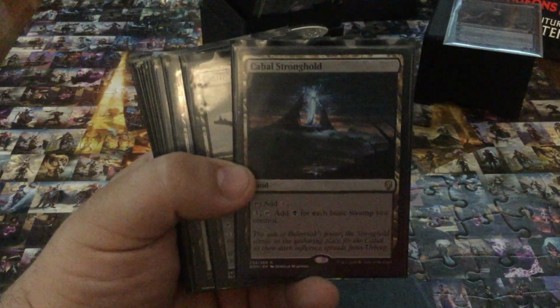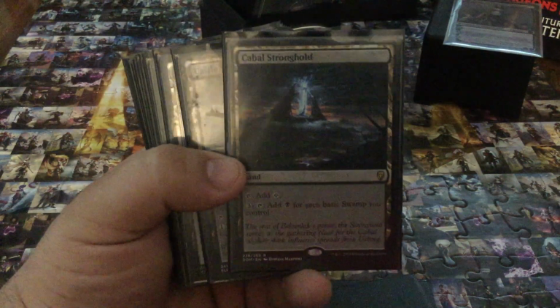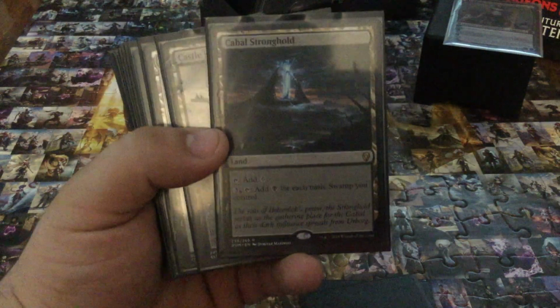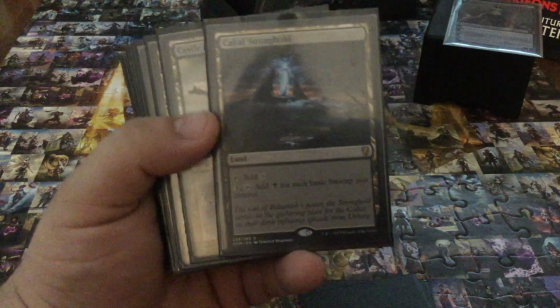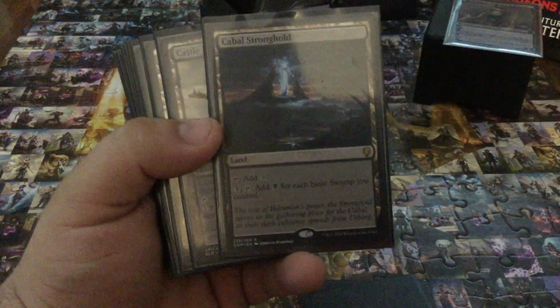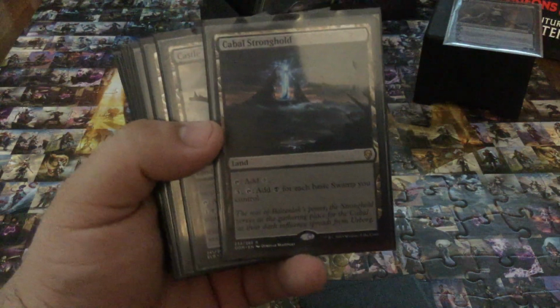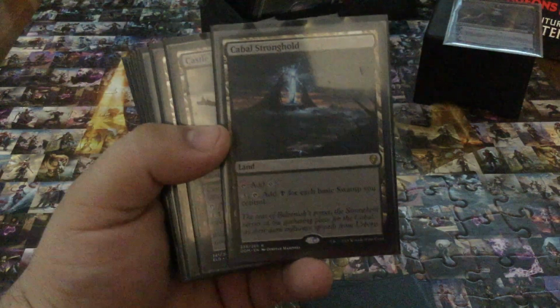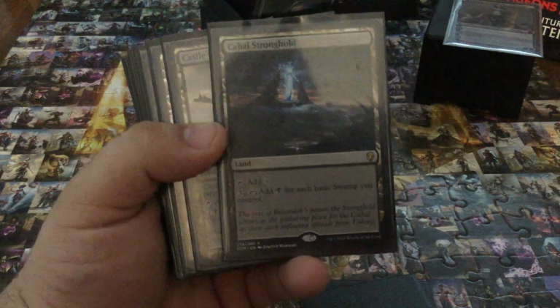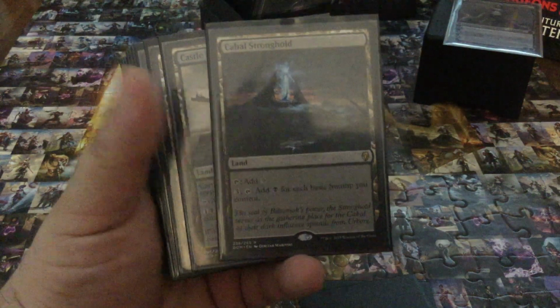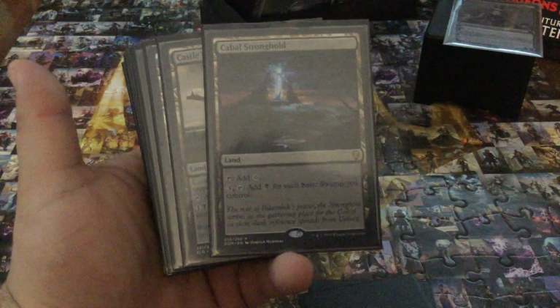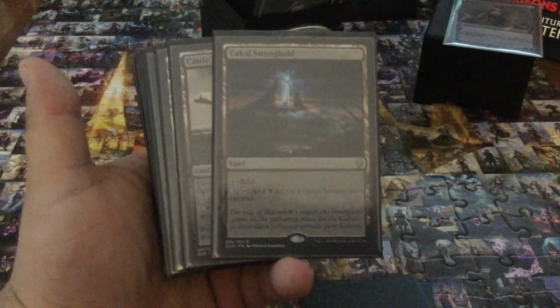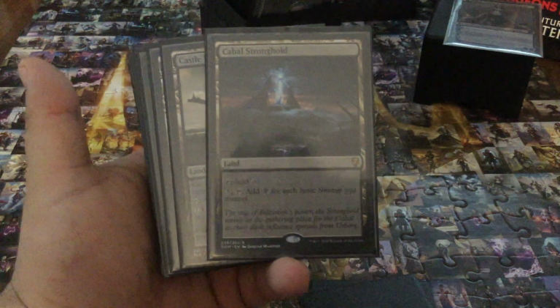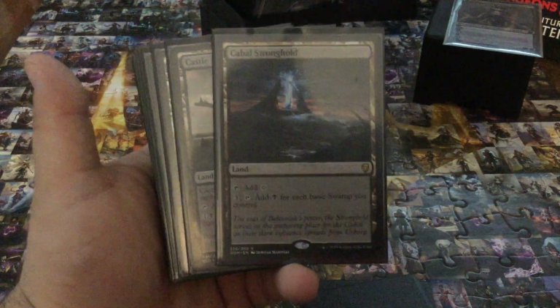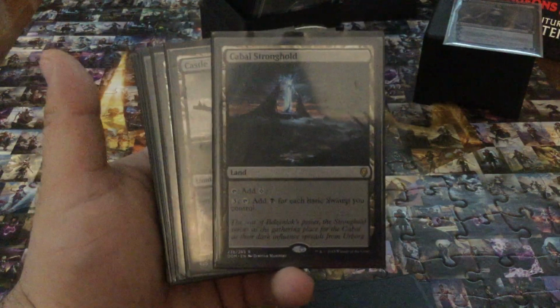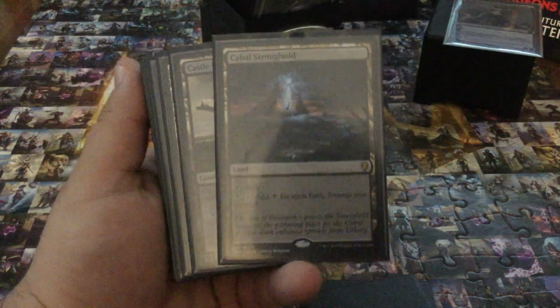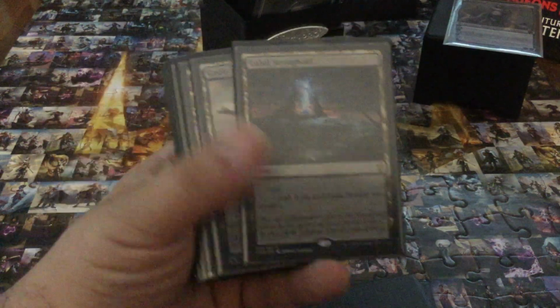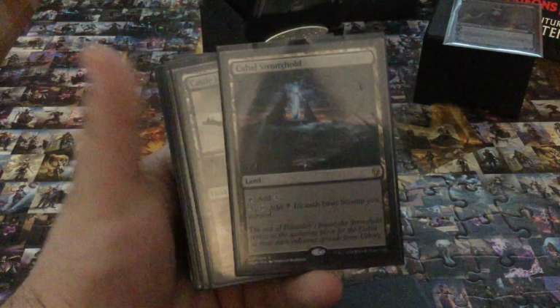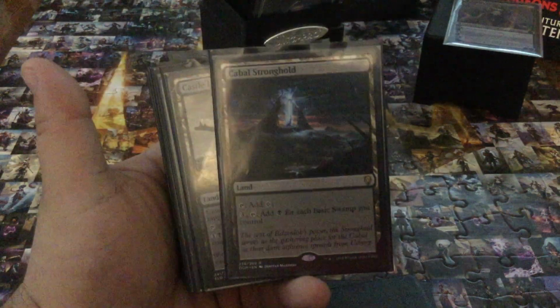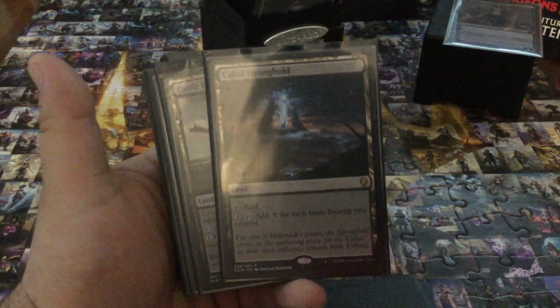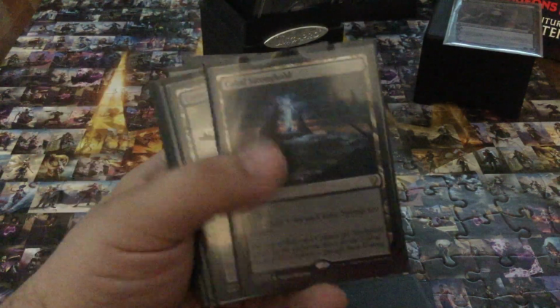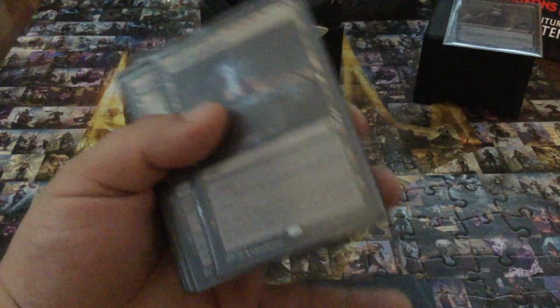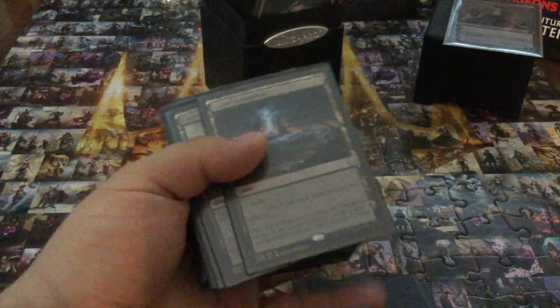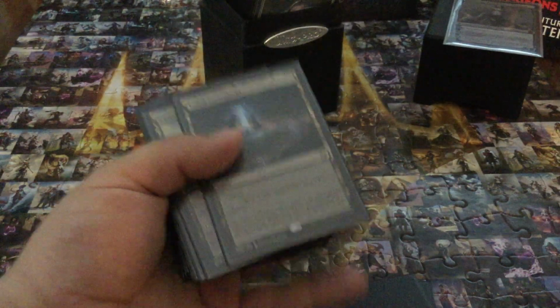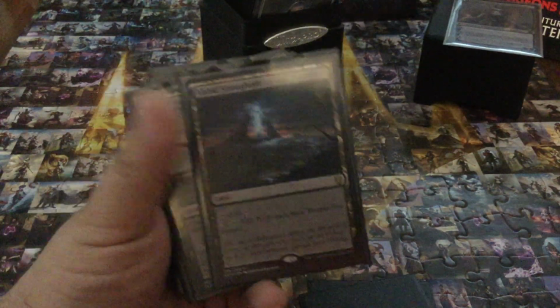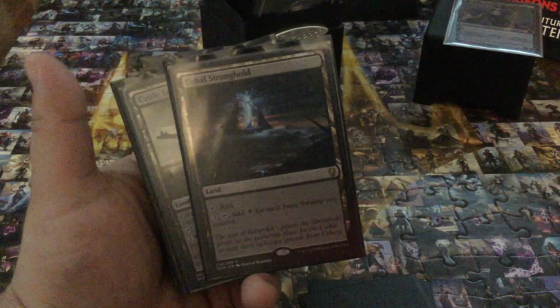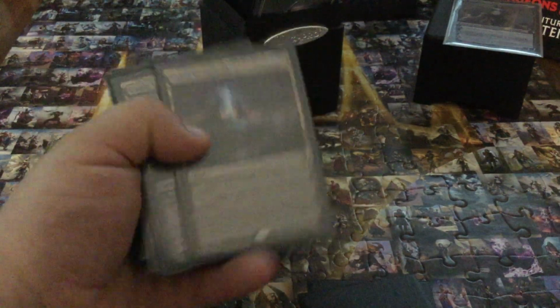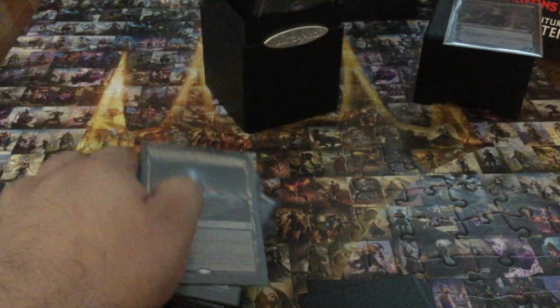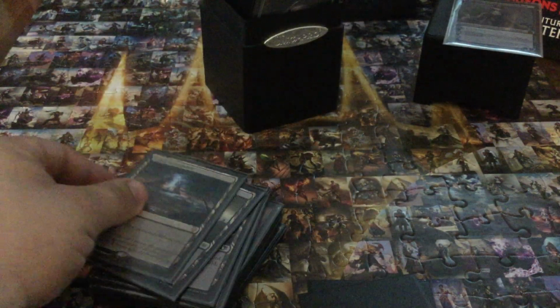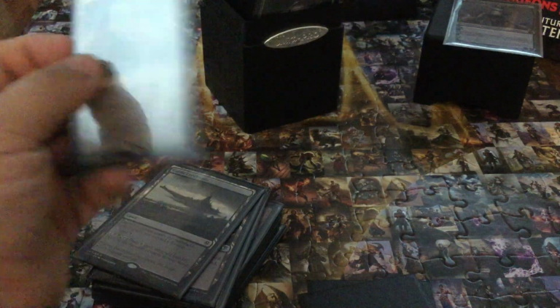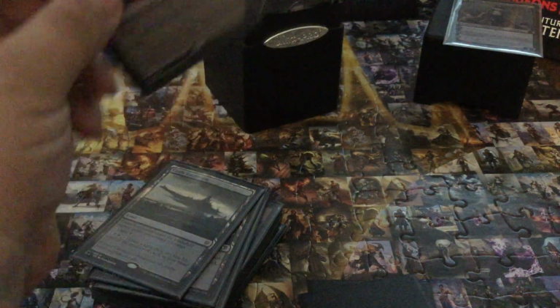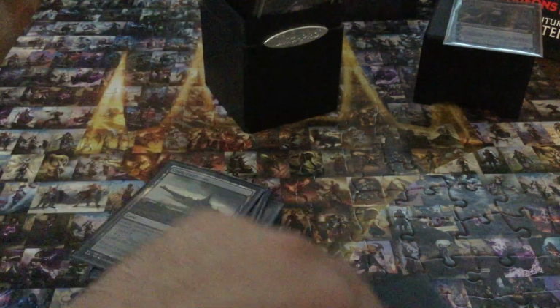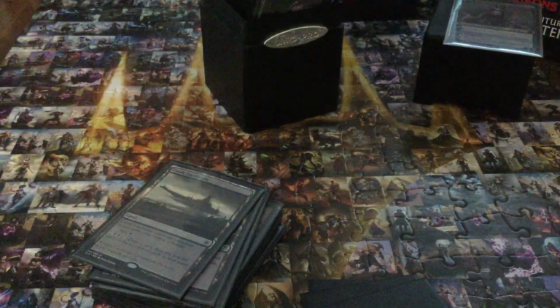Cabal Stronghold — not quite Cabal Coffers, but especially if I don't have Urborg Tomb of Yawgmoth in play, I can tap for the colorless, unlike Cabal Coffers. But it does the same thing, so it's more of a really good backup.